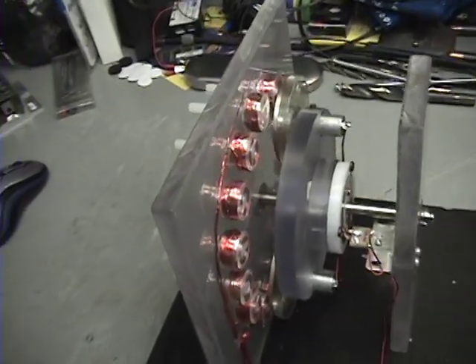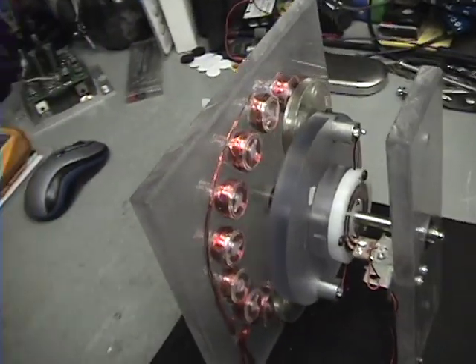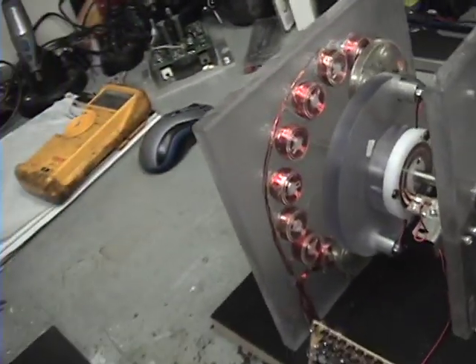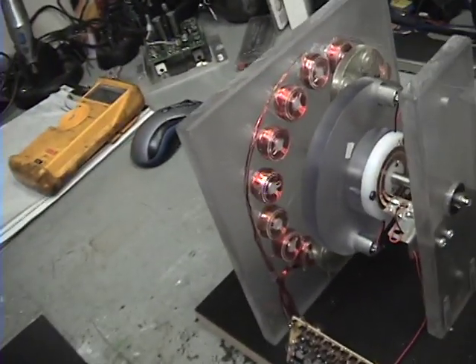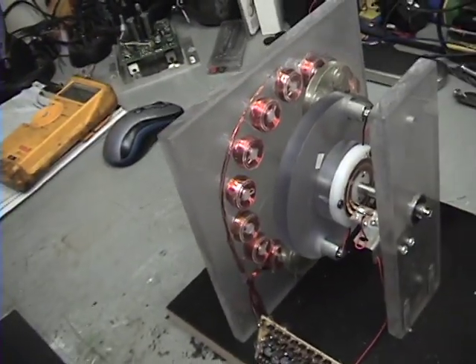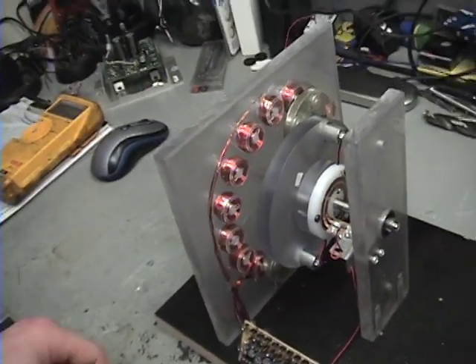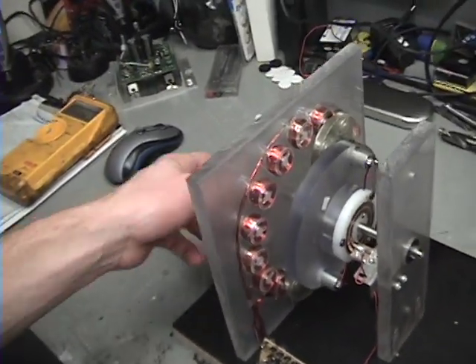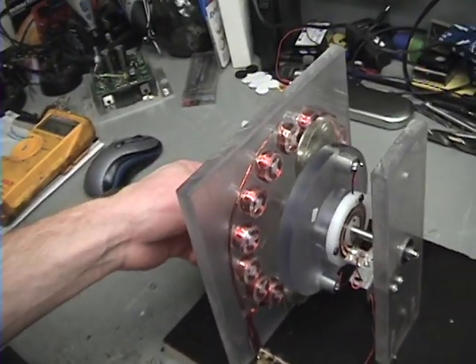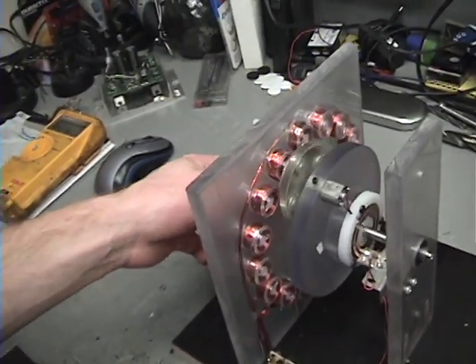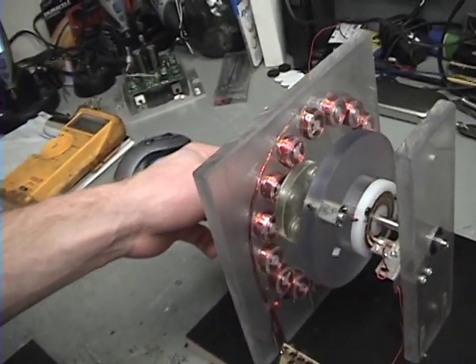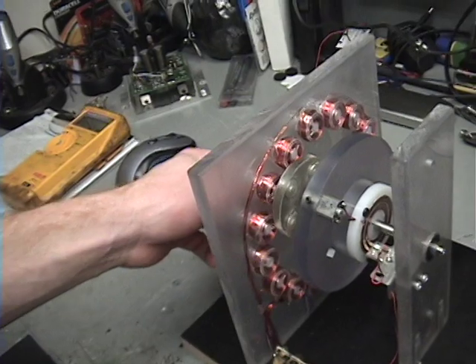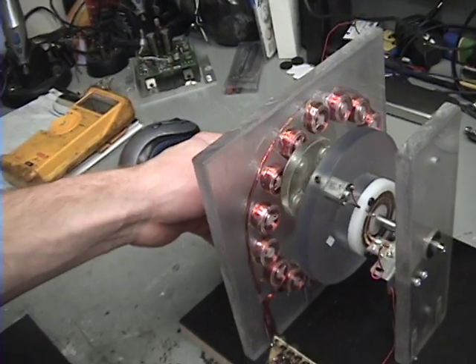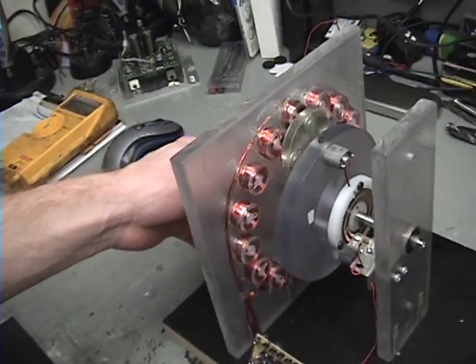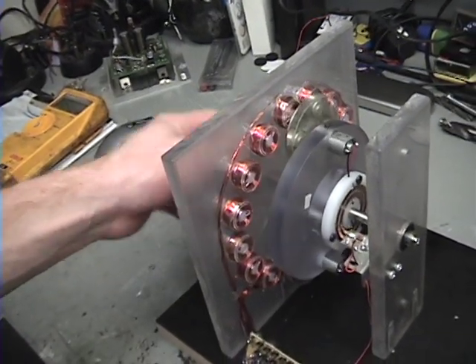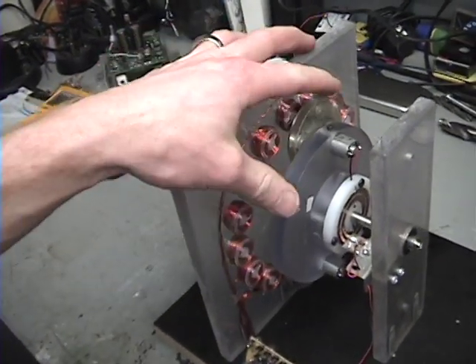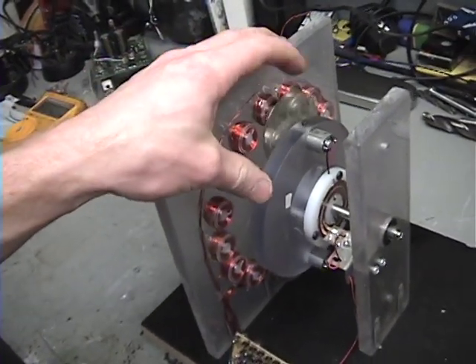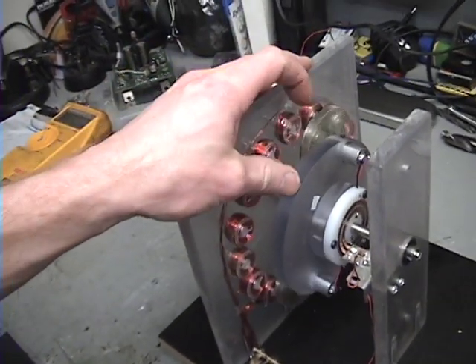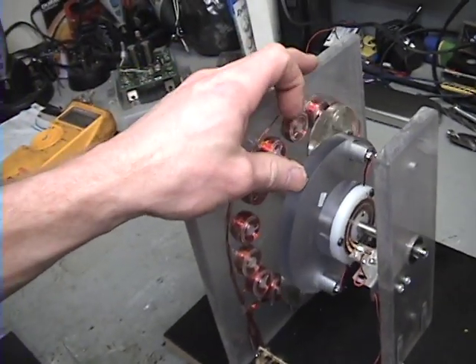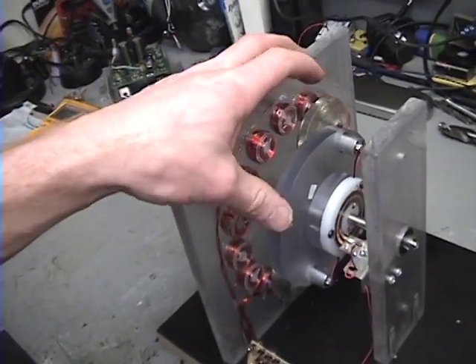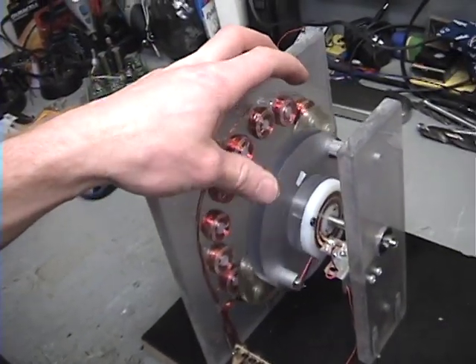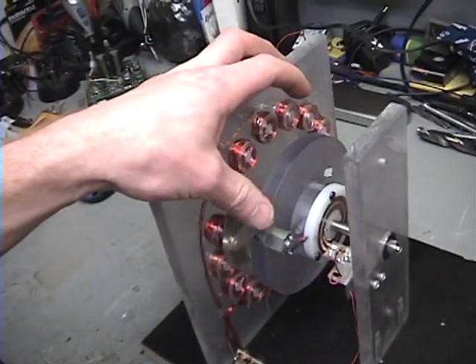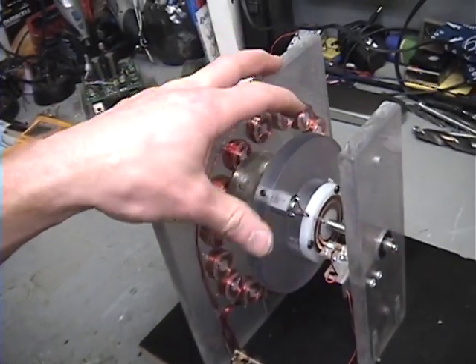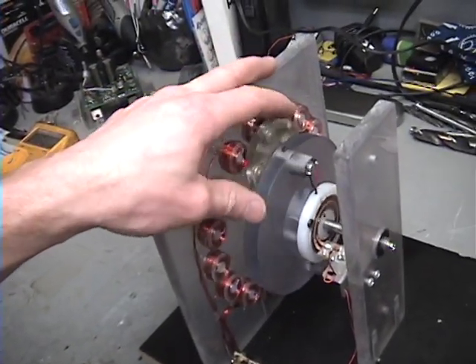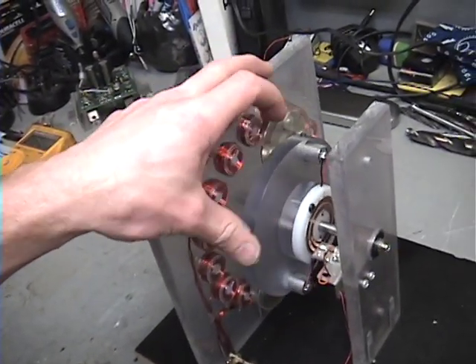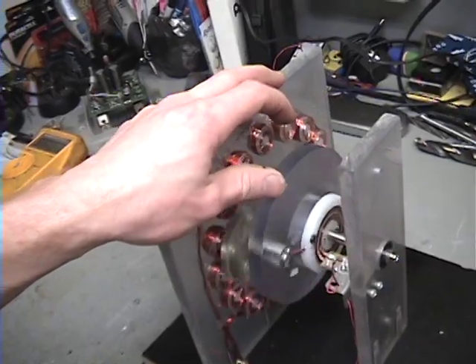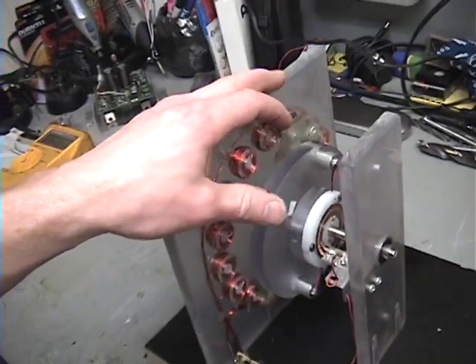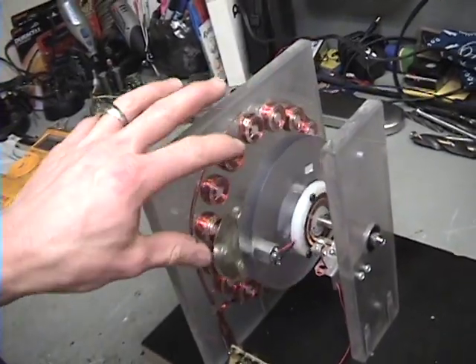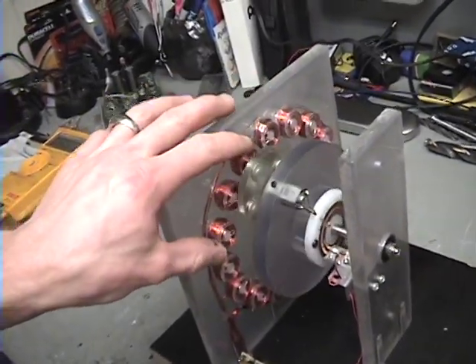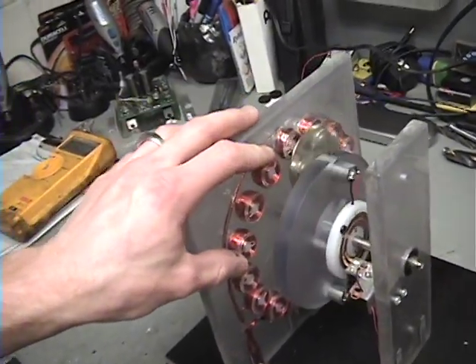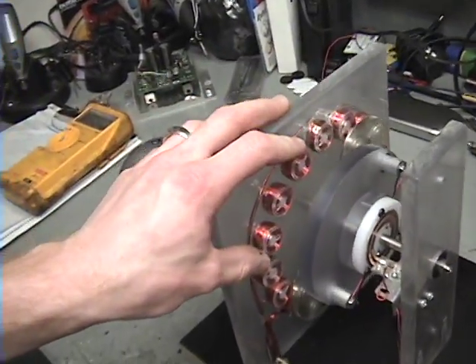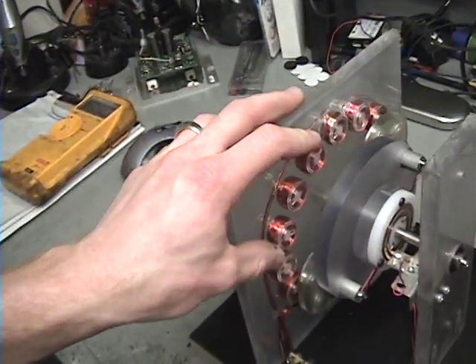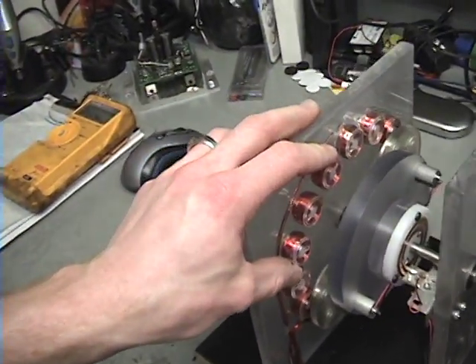So initially this works on Lenz's law effect, and these little rotors rotate this main rotor in the opposite direction when these coils are under load or shorted out.